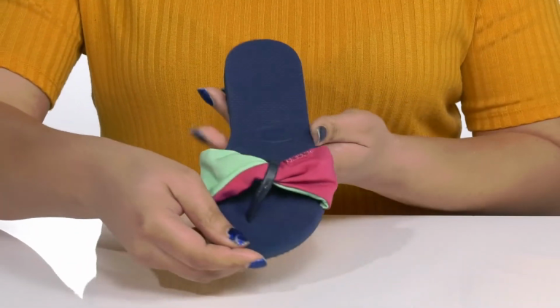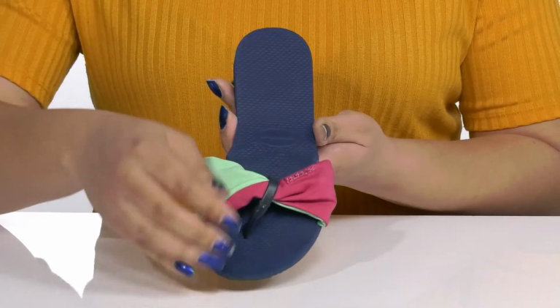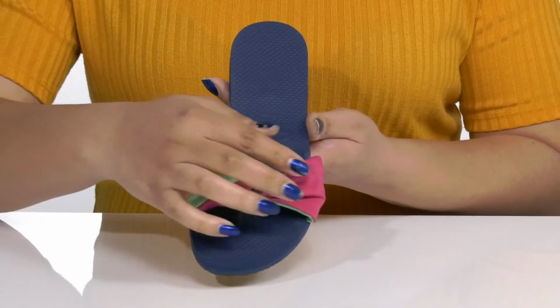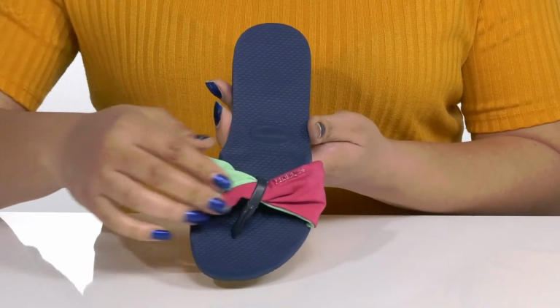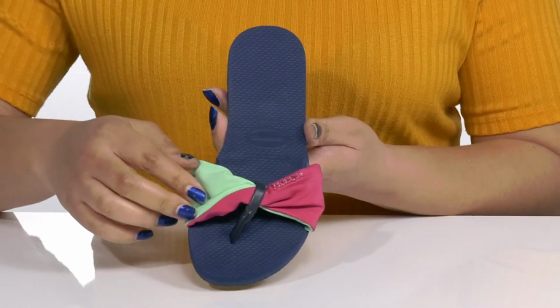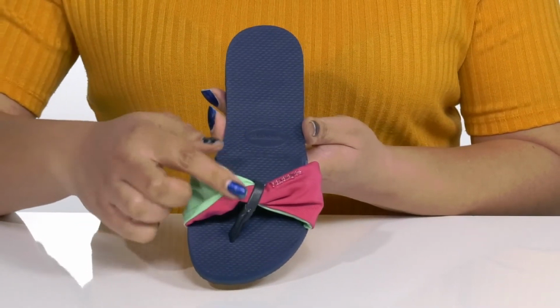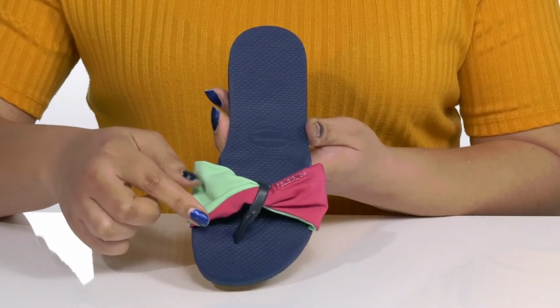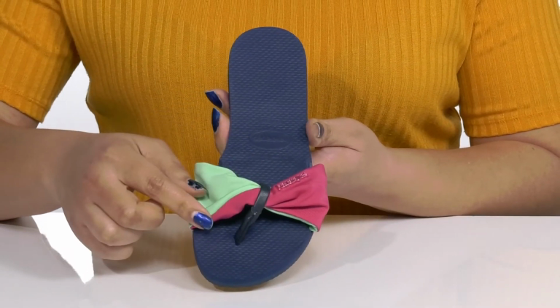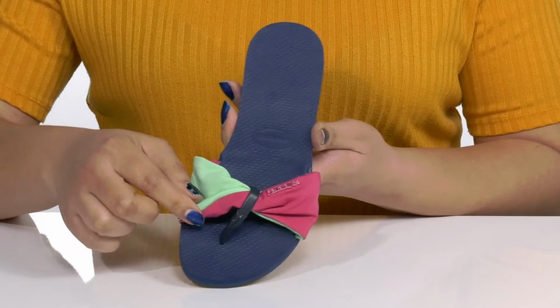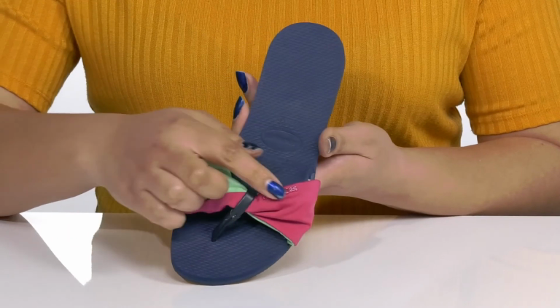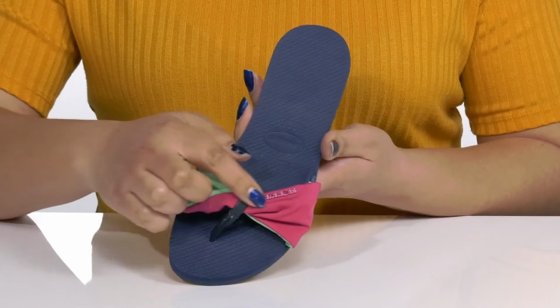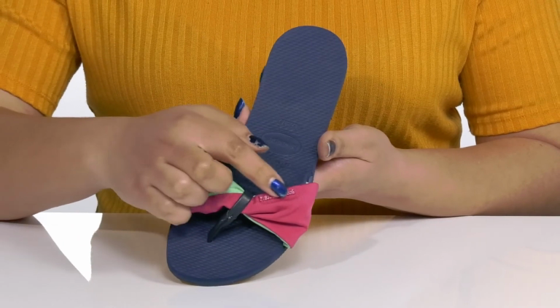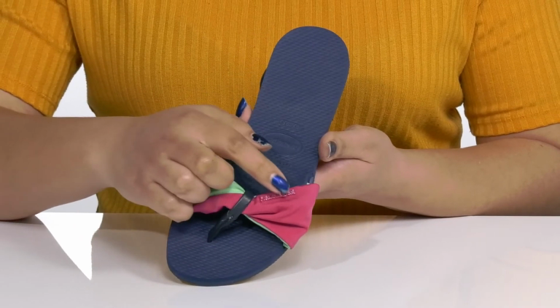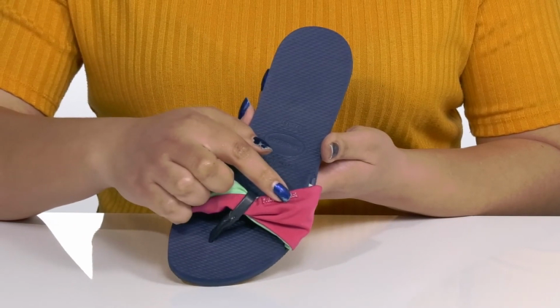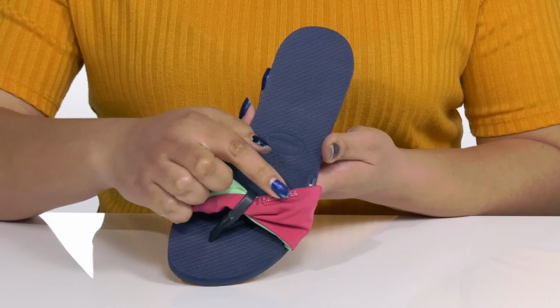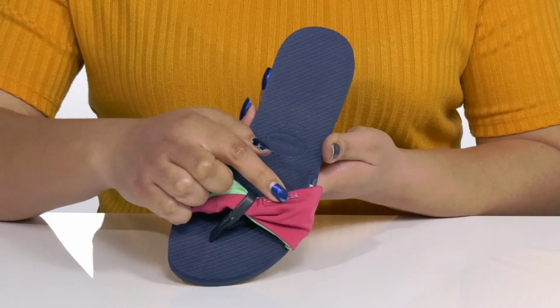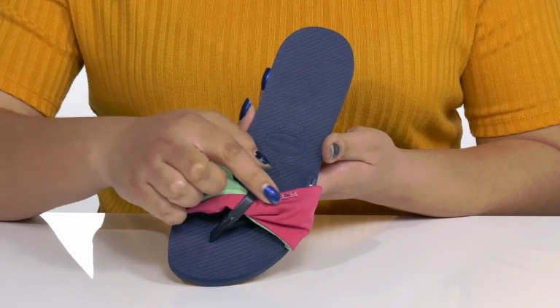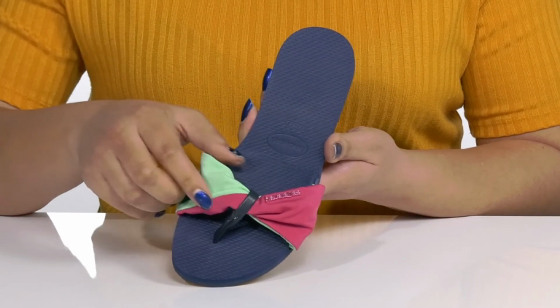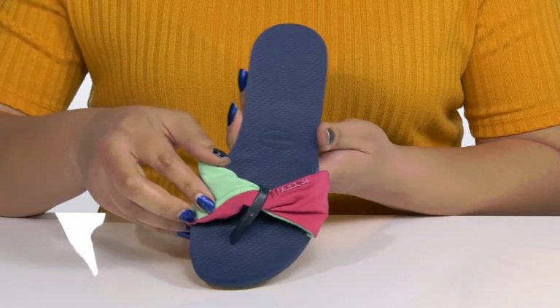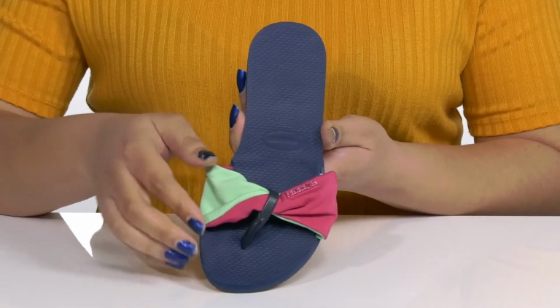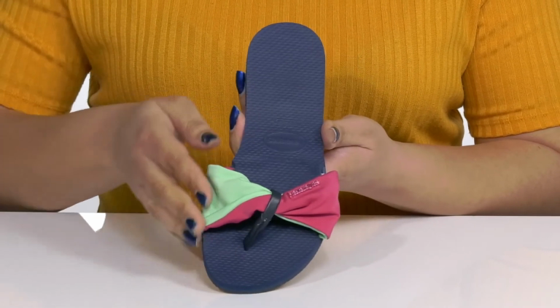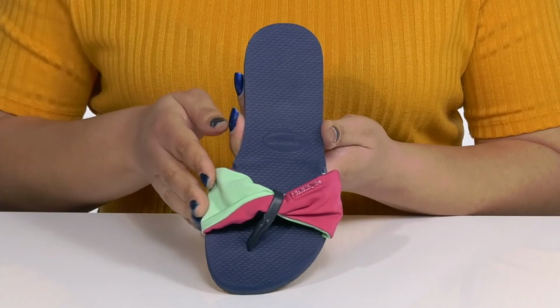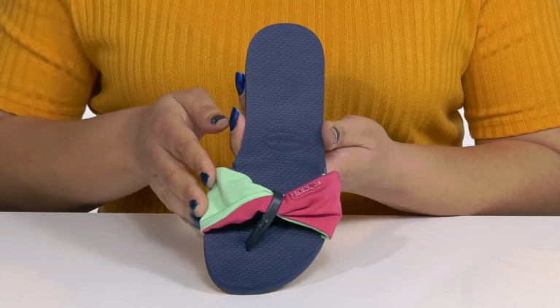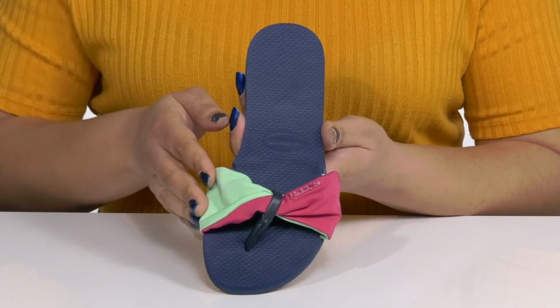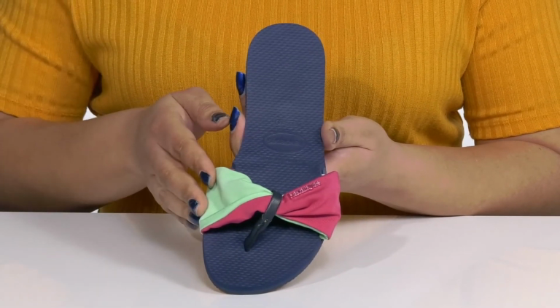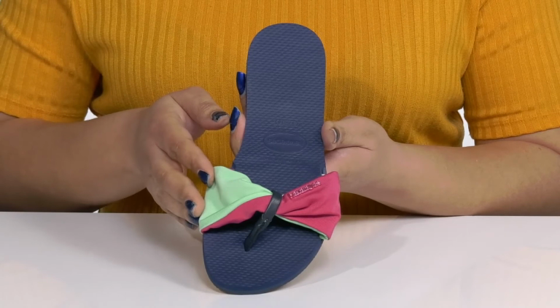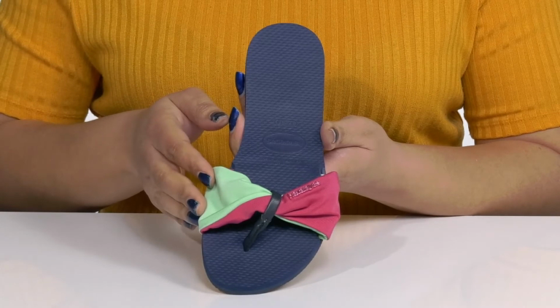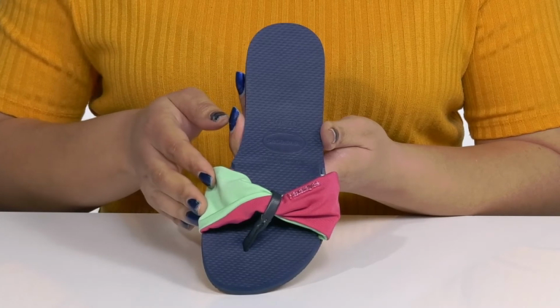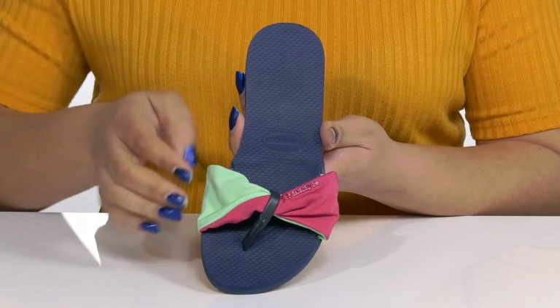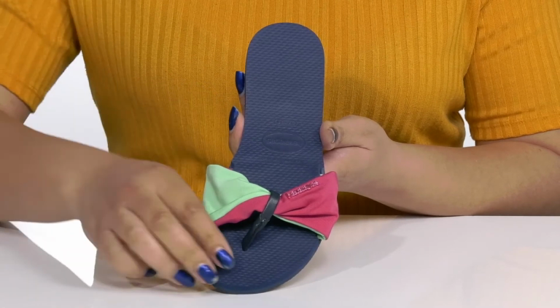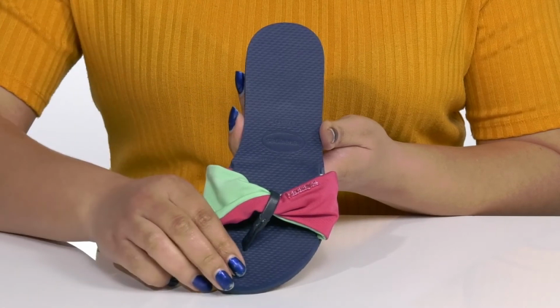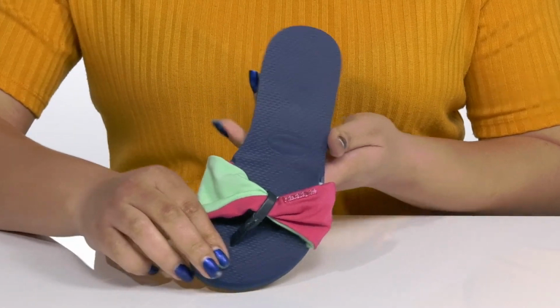The strap has a two-tone and twisted design with the Javianas hardware logo at the side, giving you a colorful and festive look that's perfect for a day at the beach.